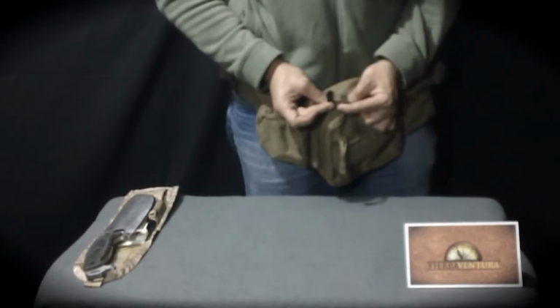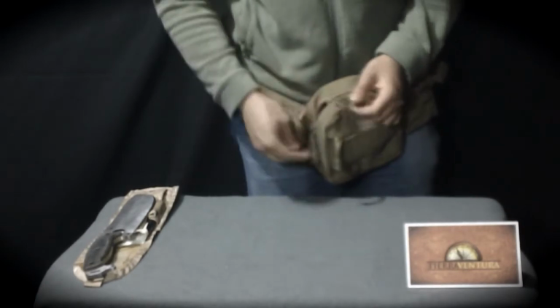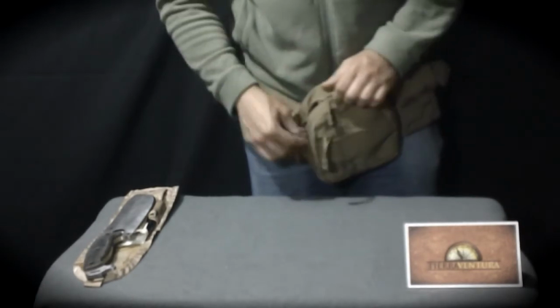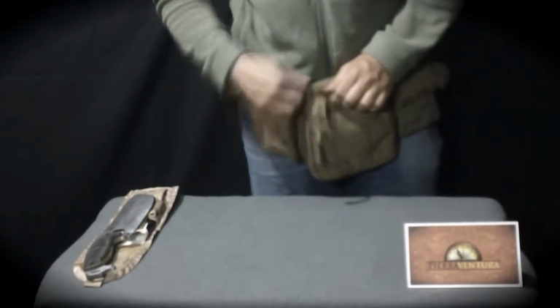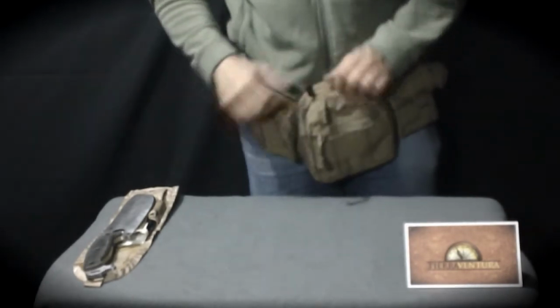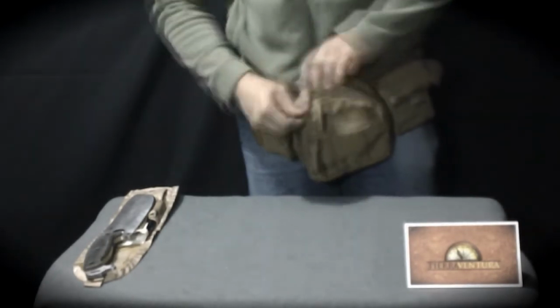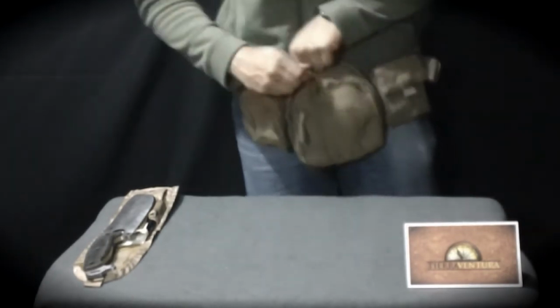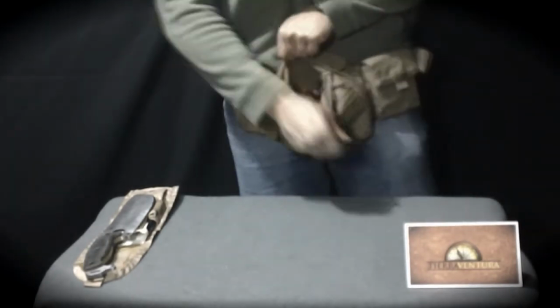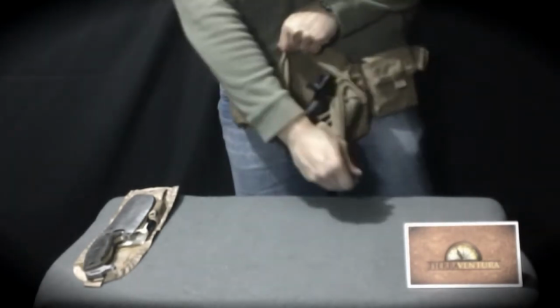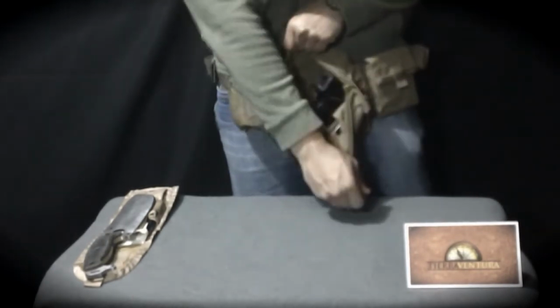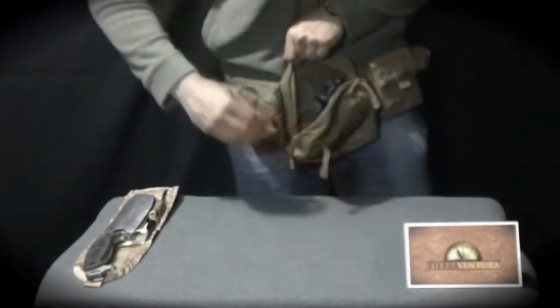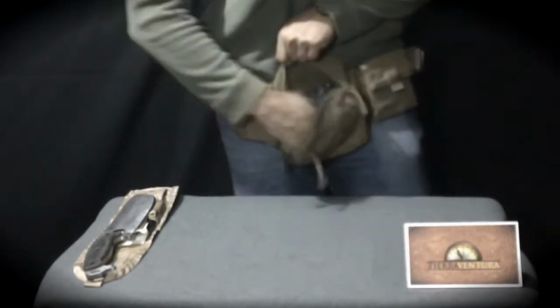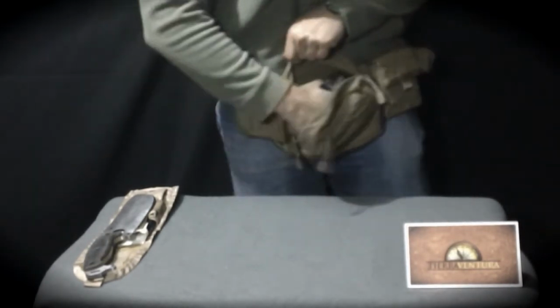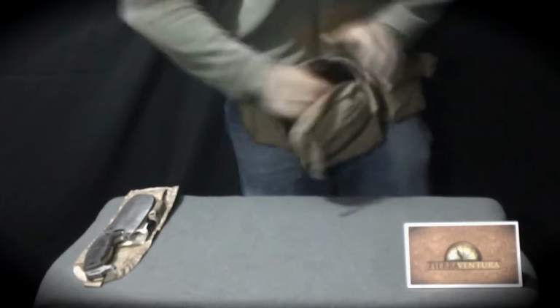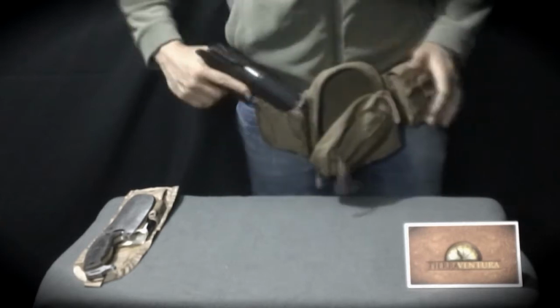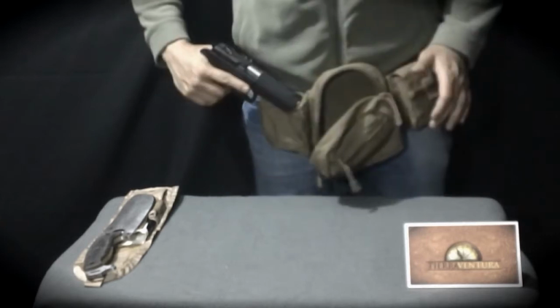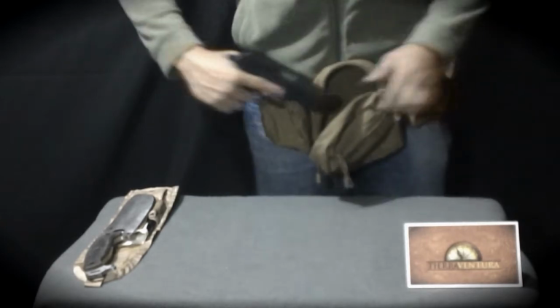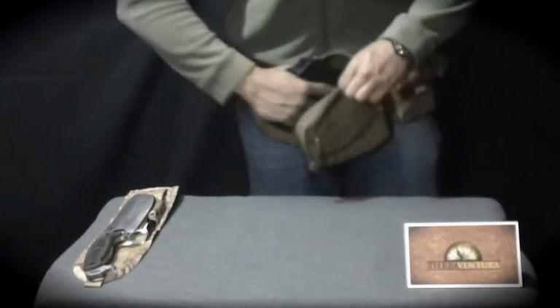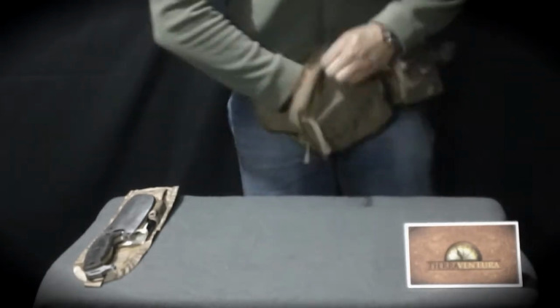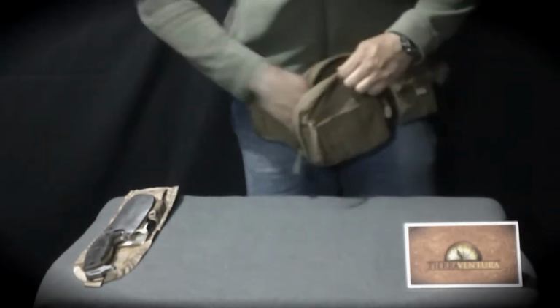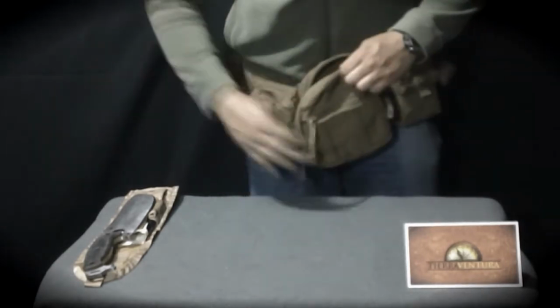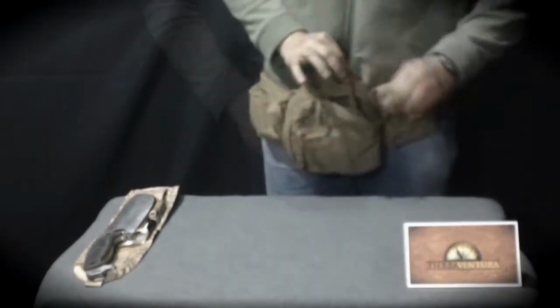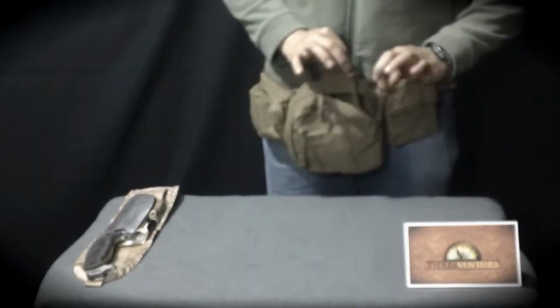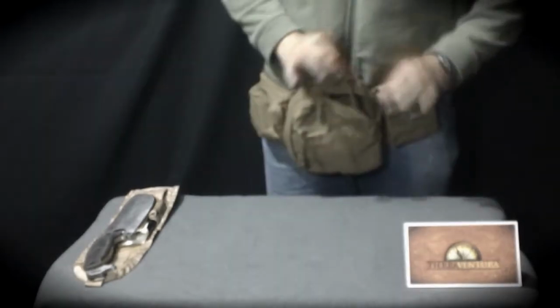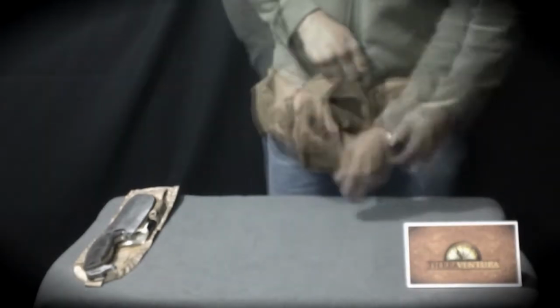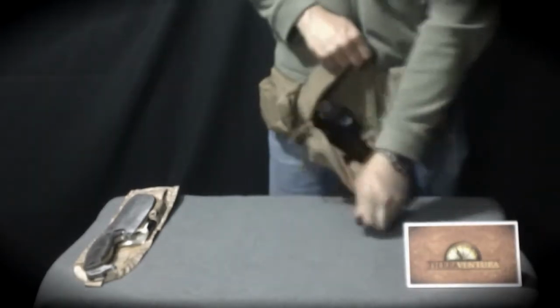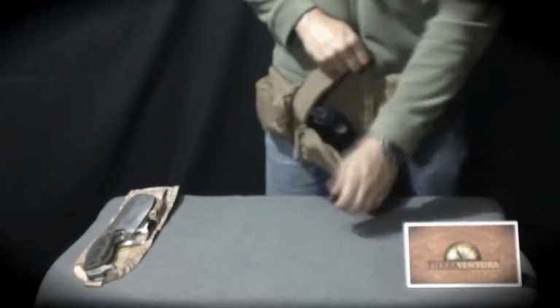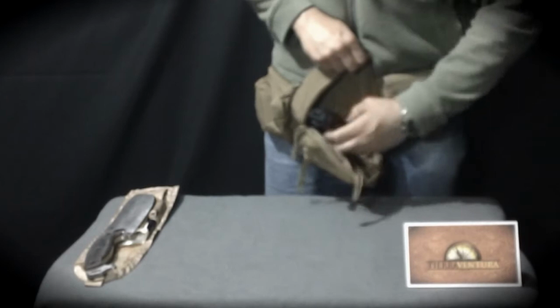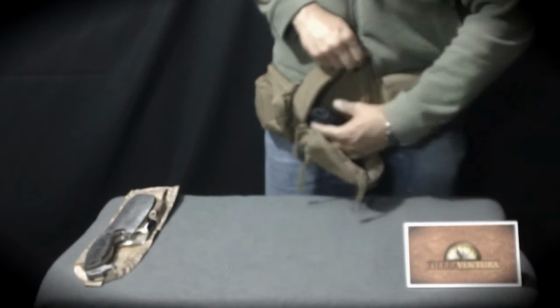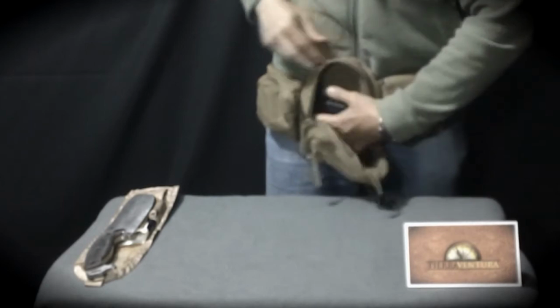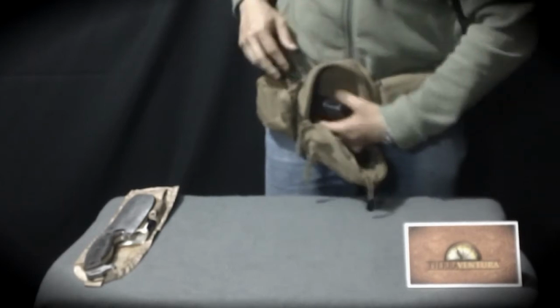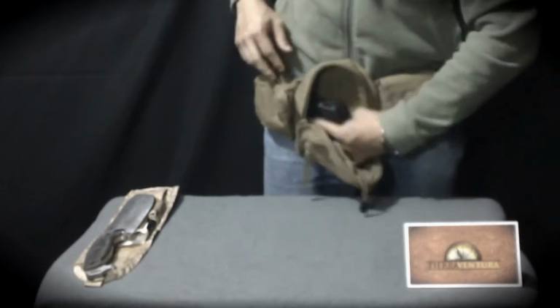The most important feature of this fanny pack is that full-size guns can hide underneath the smaller pockets, making it not only unobtrusive but useful for all sizes.